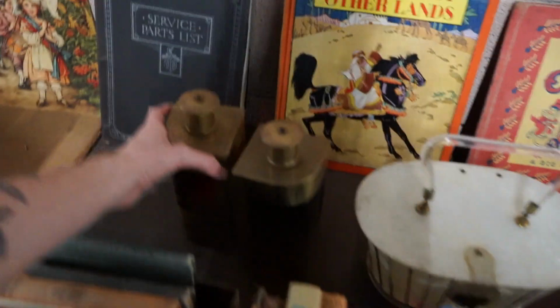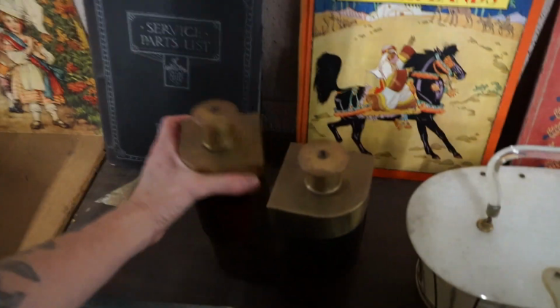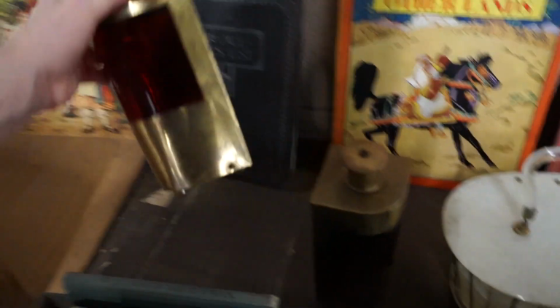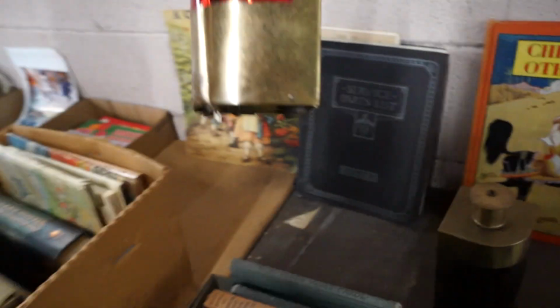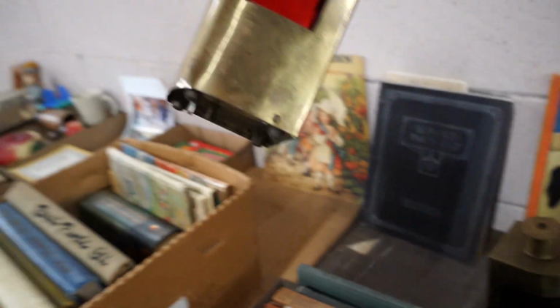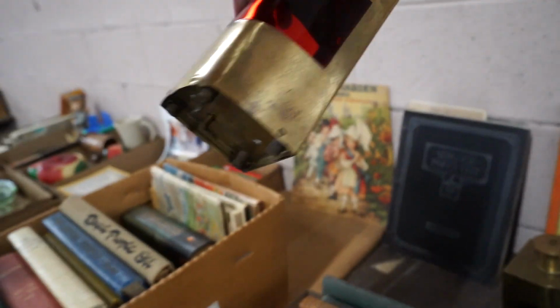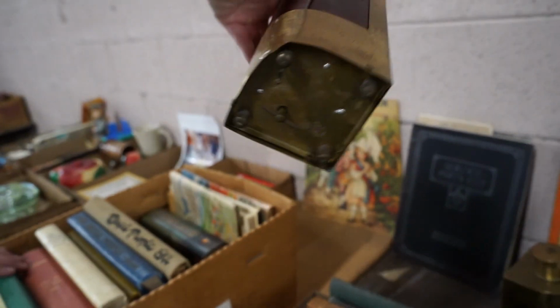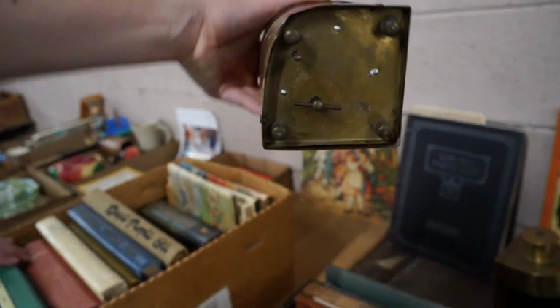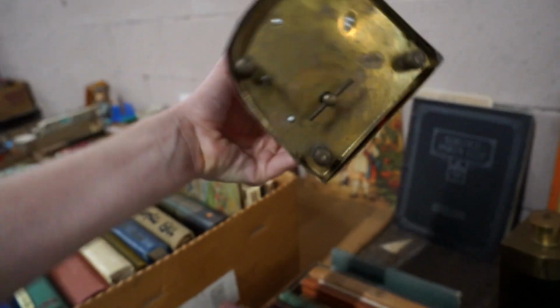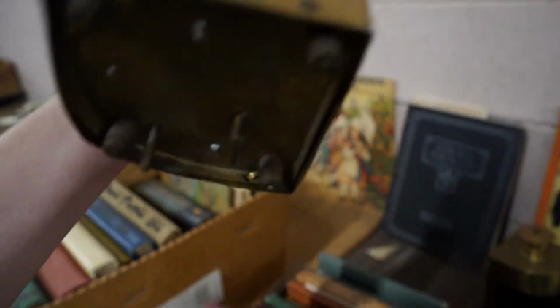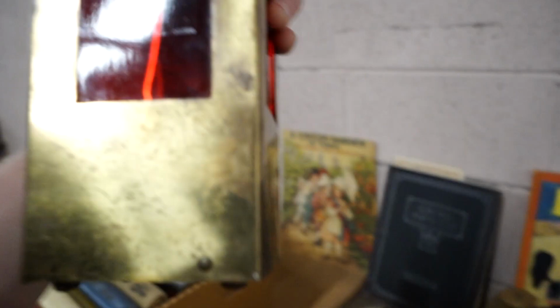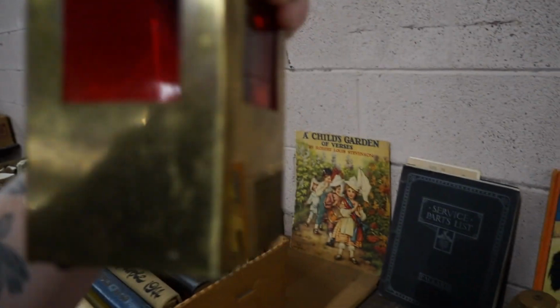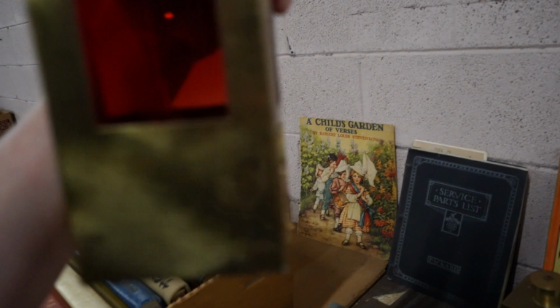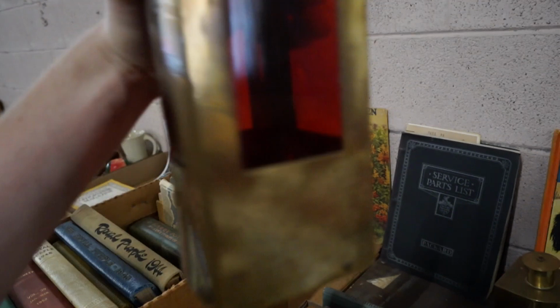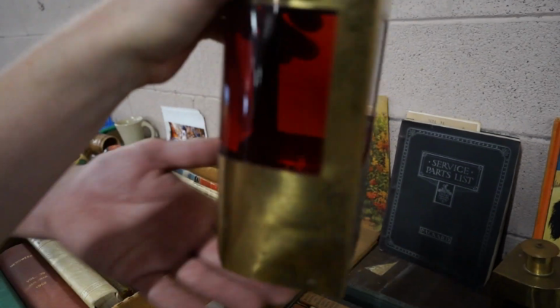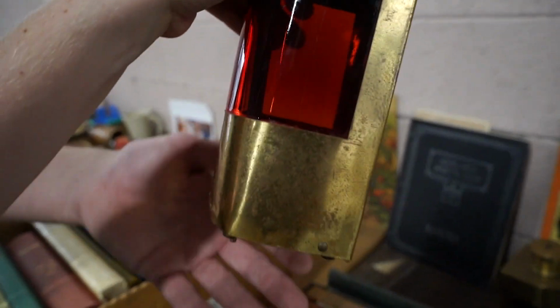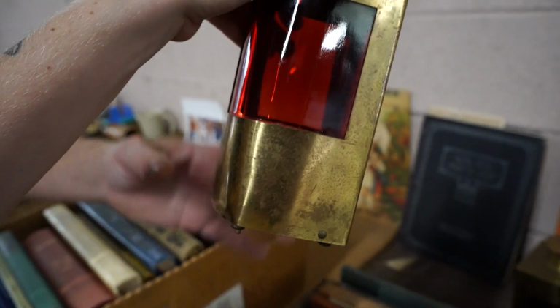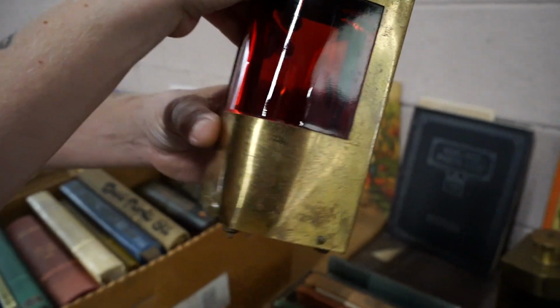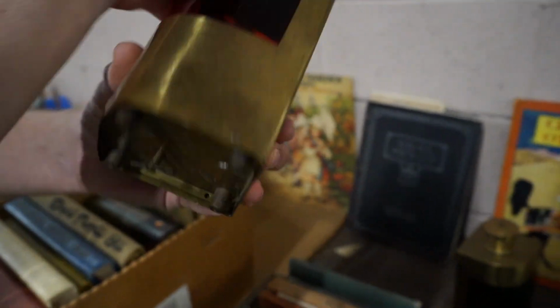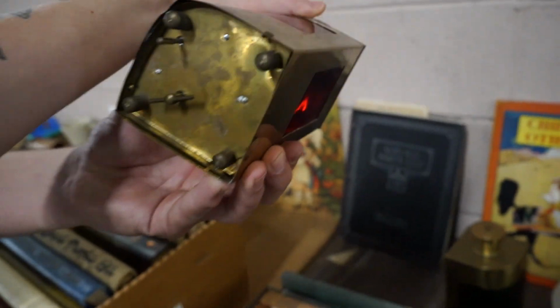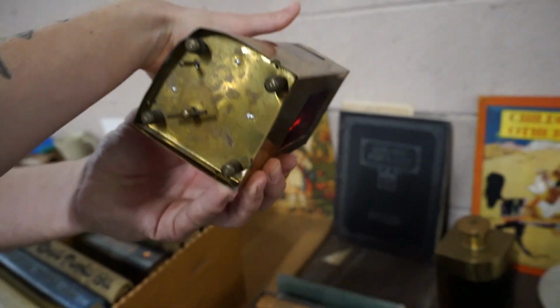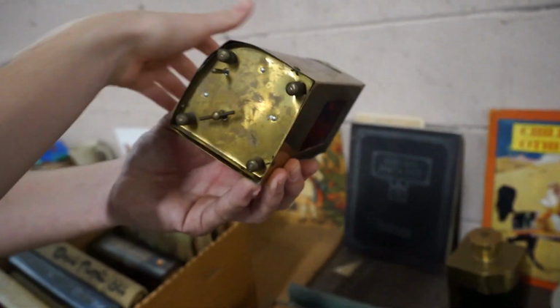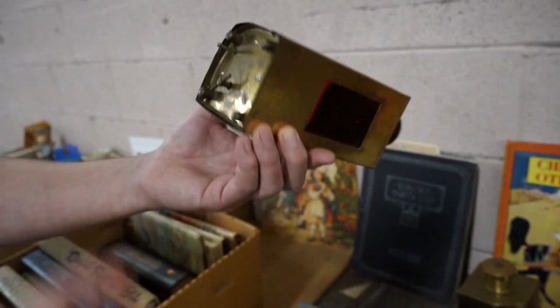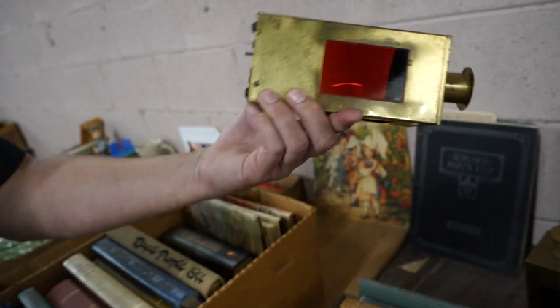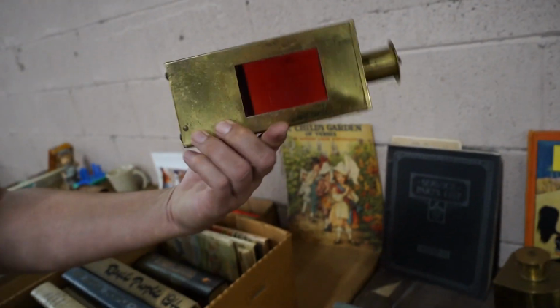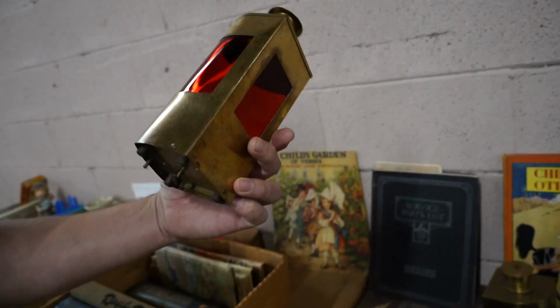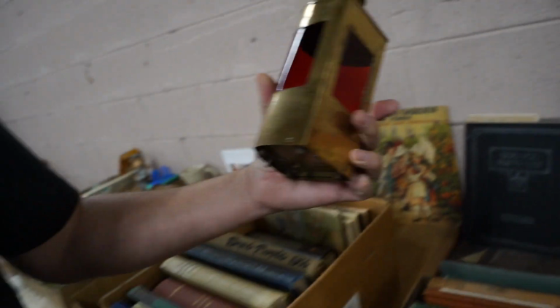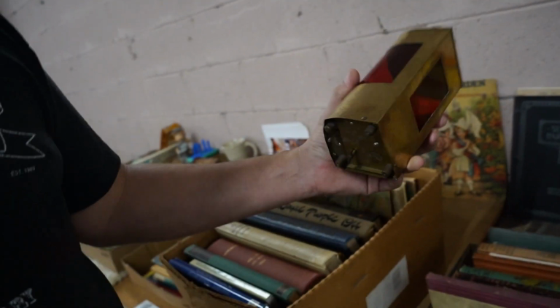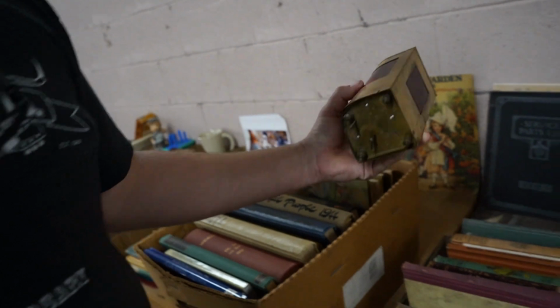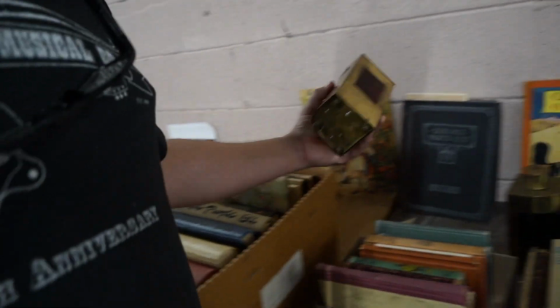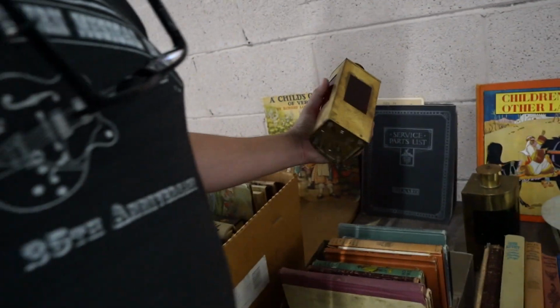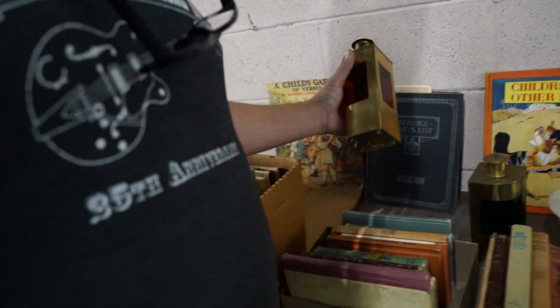It reminded me of Stranger Things music somehow. Well it's the bottom — it's probably... so there's a music box in there. I guess they're bookends.